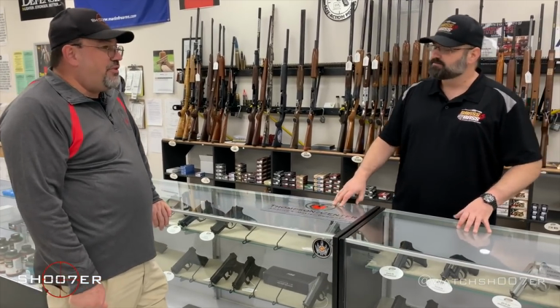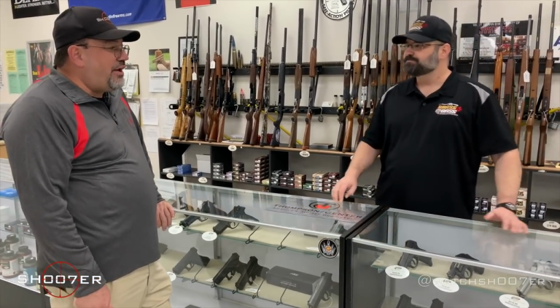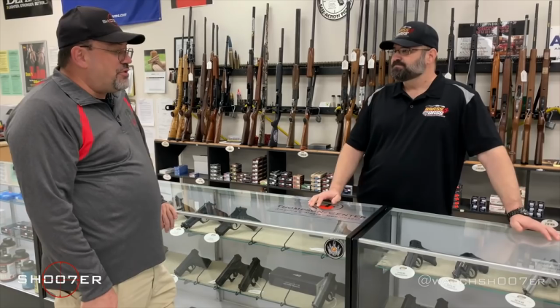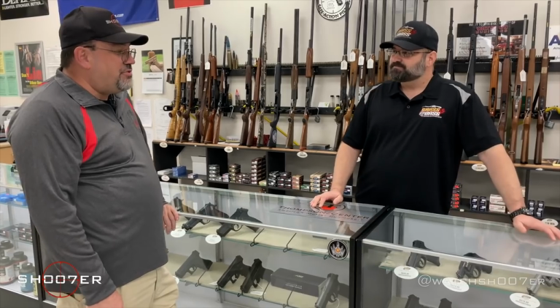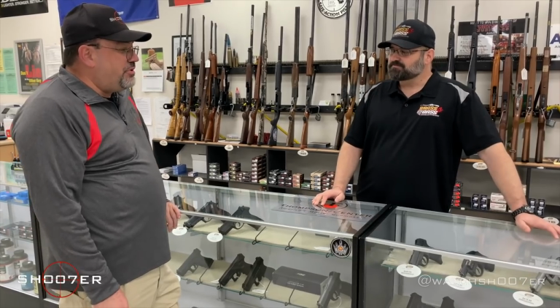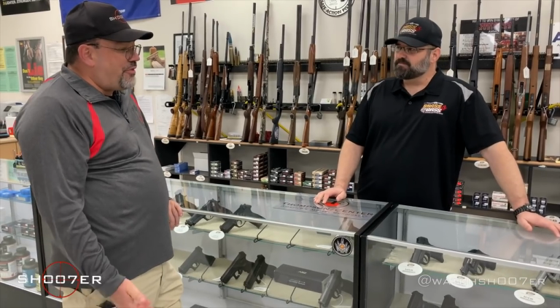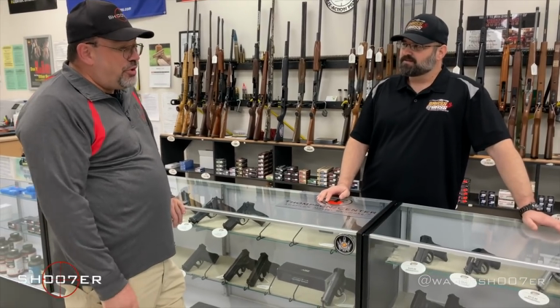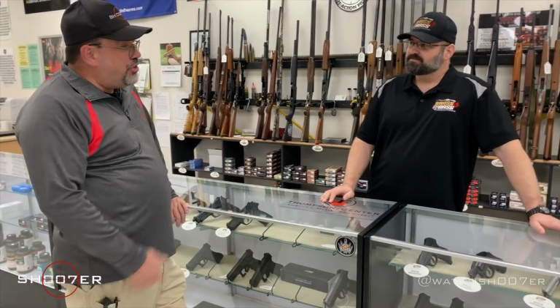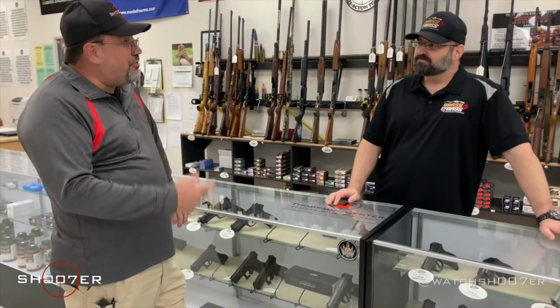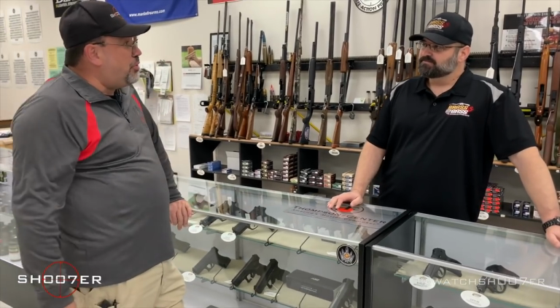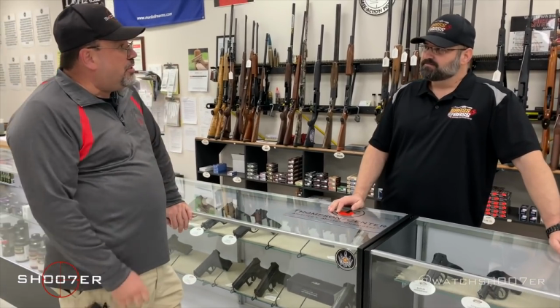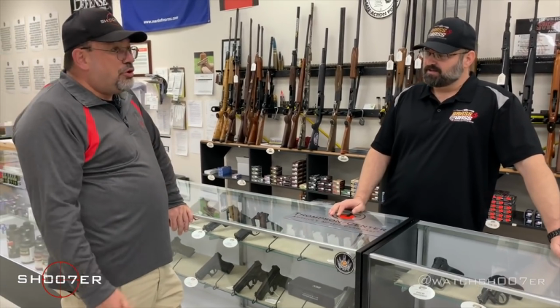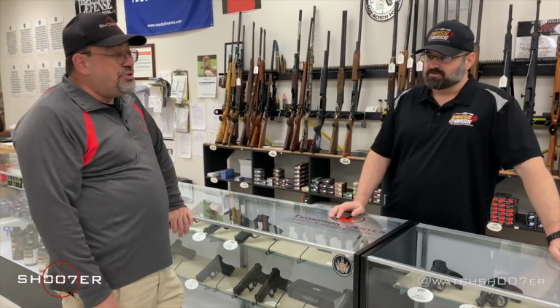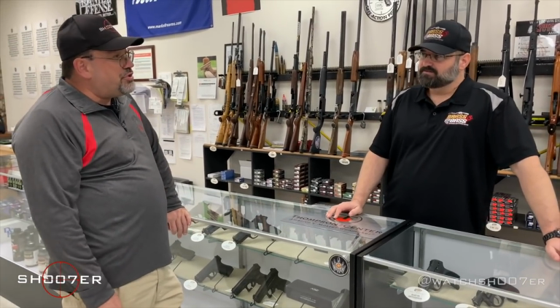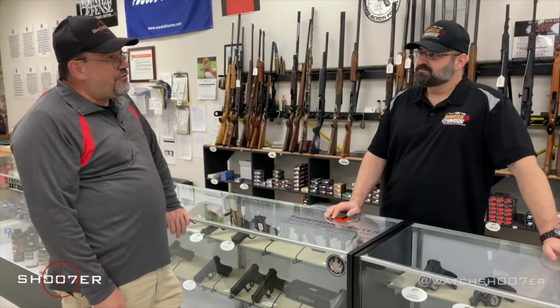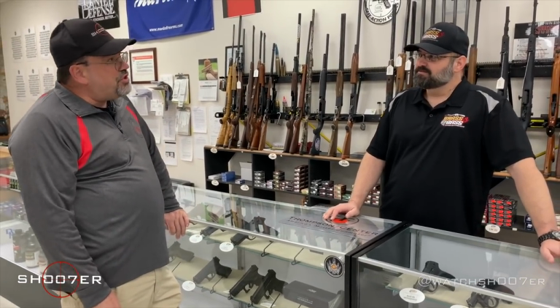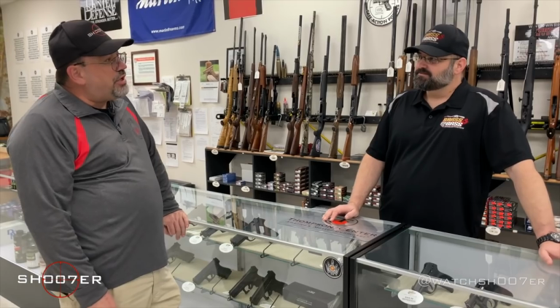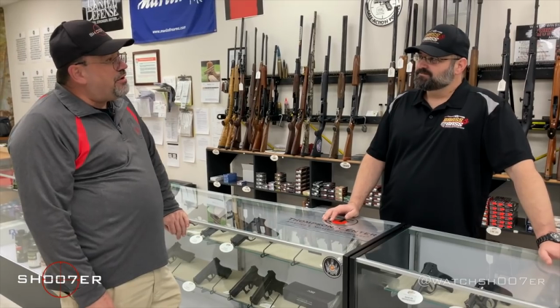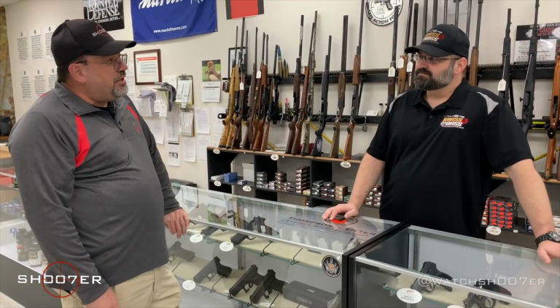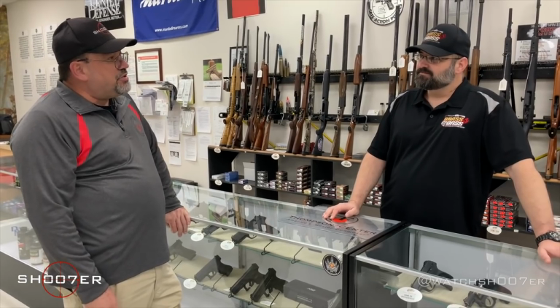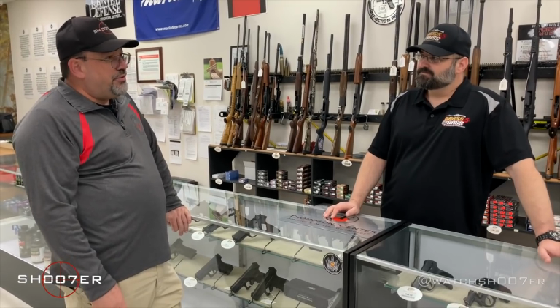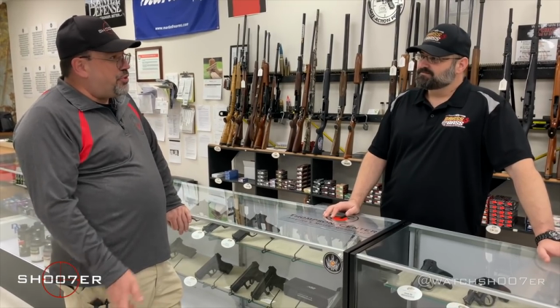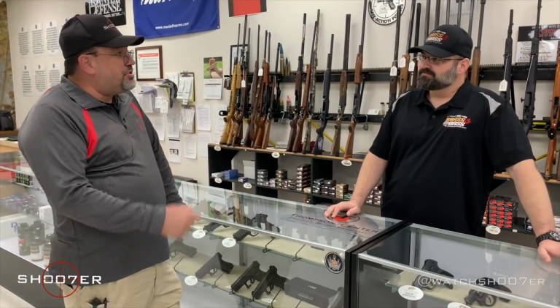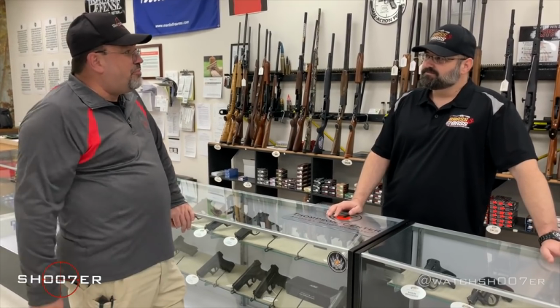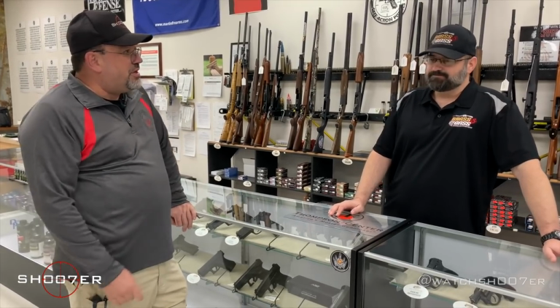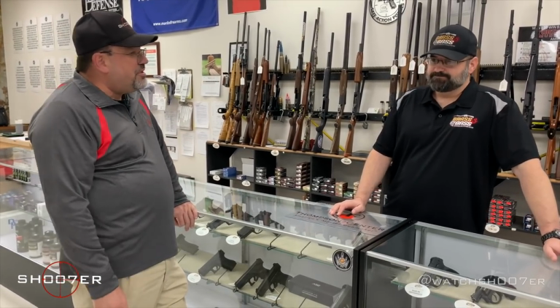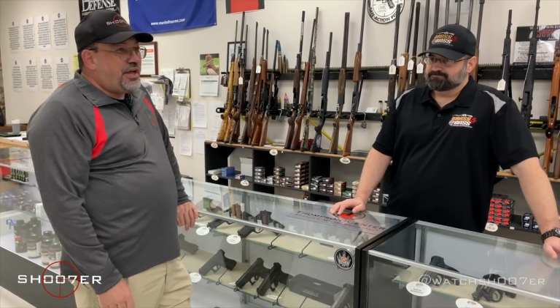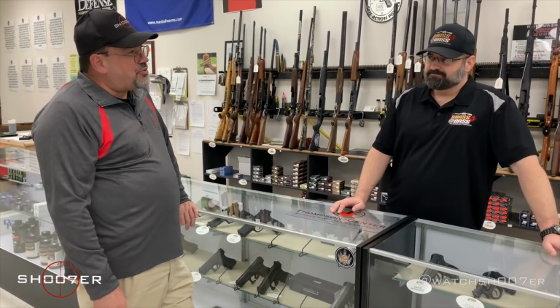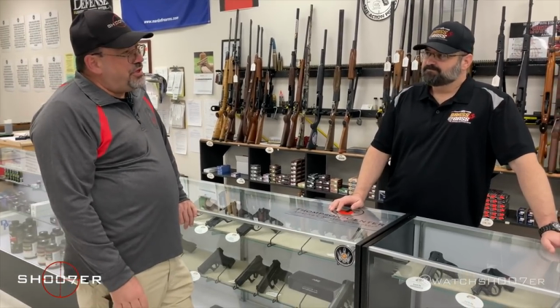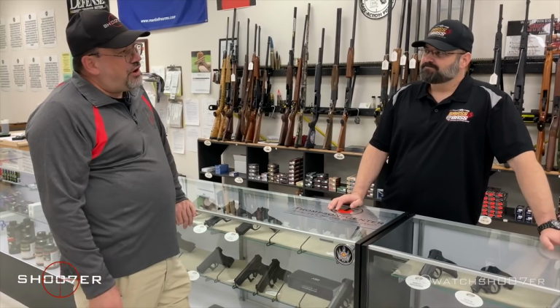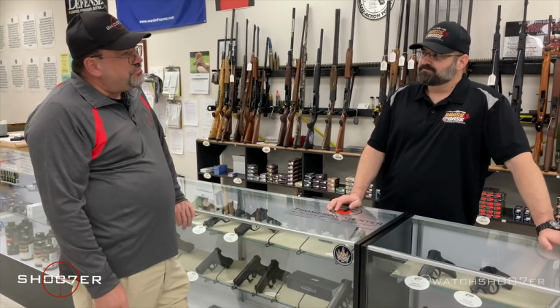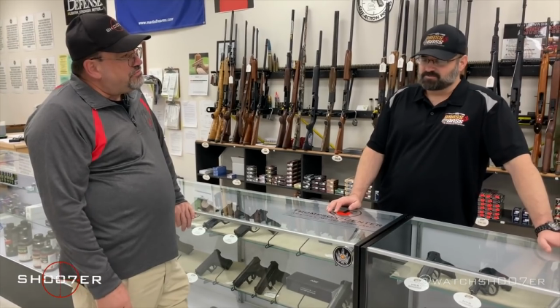I've noticed that too — I'm not the only one. When you cruise into a gun store, the first thing you look at is the pre-owned stuff, because that's where the deals are. Absolutely.